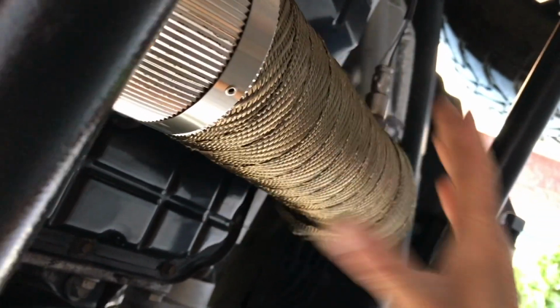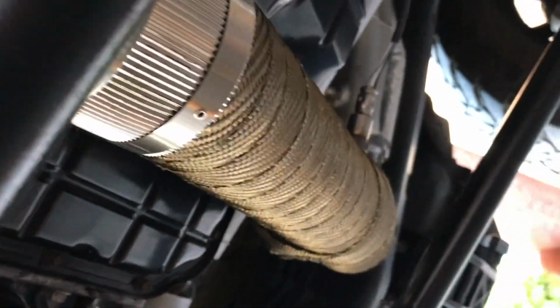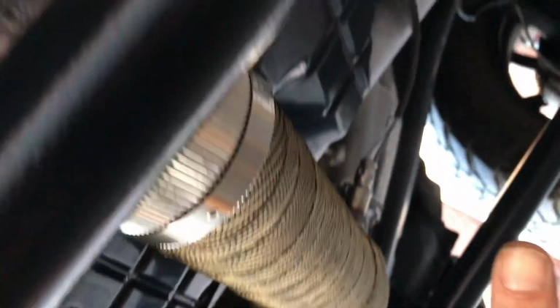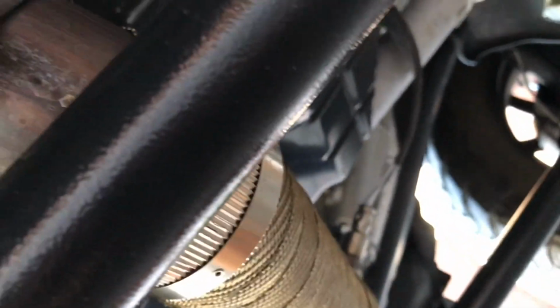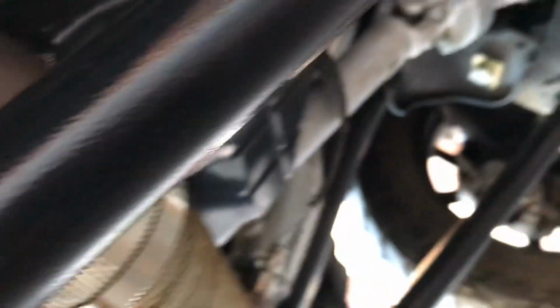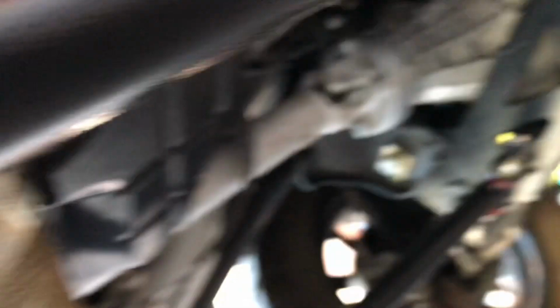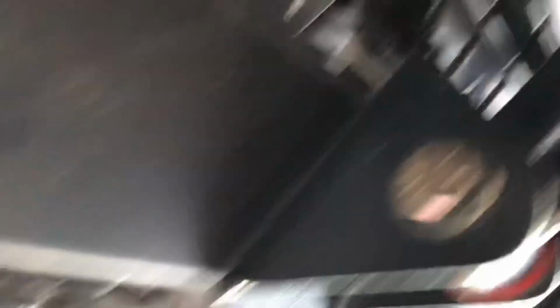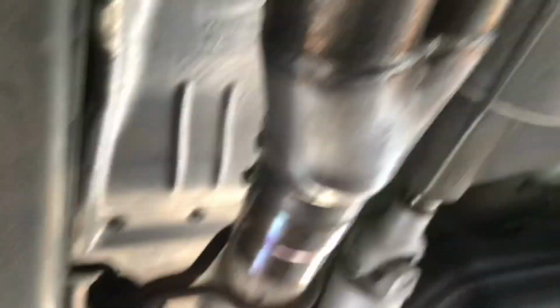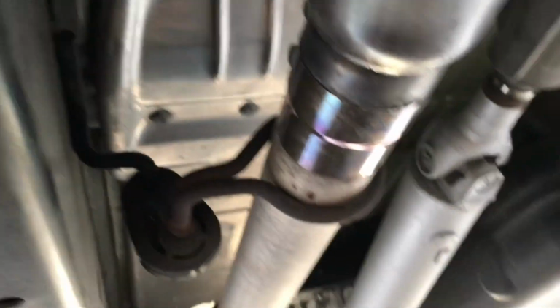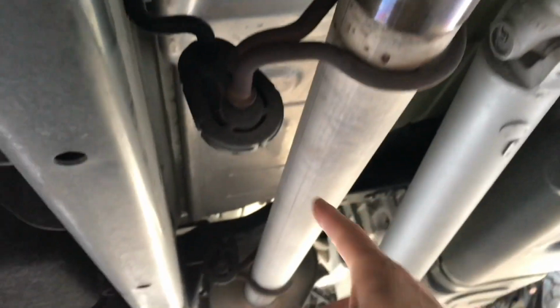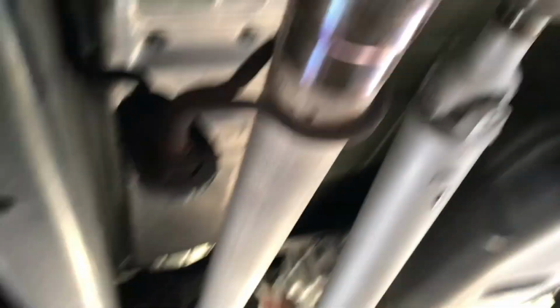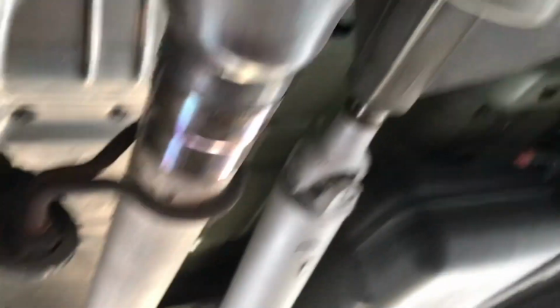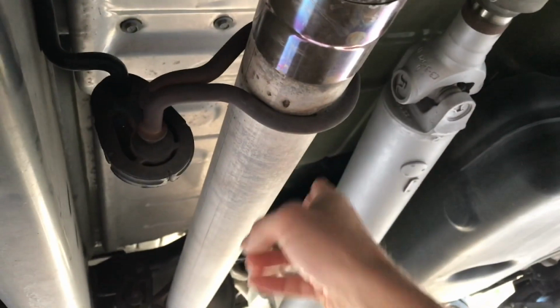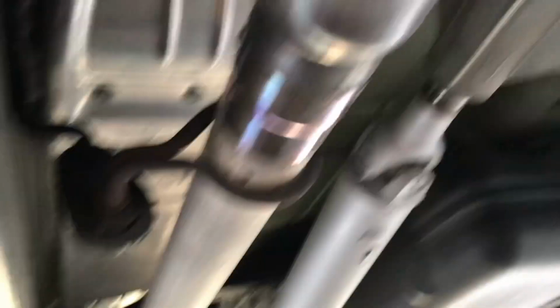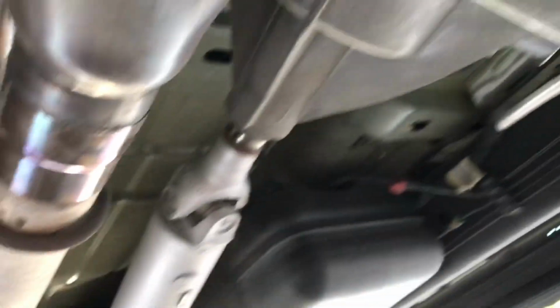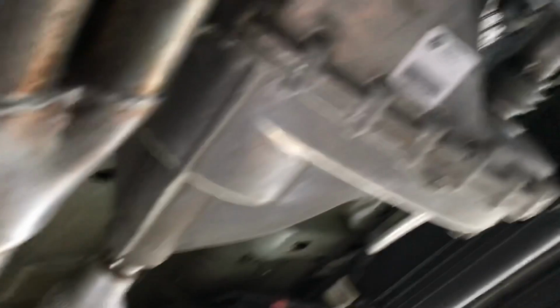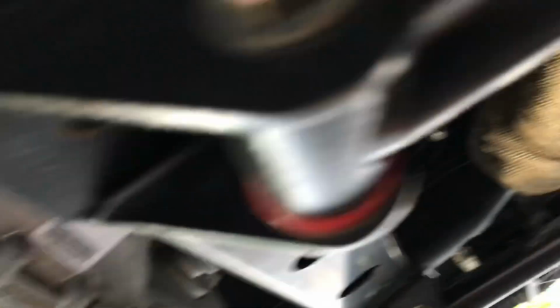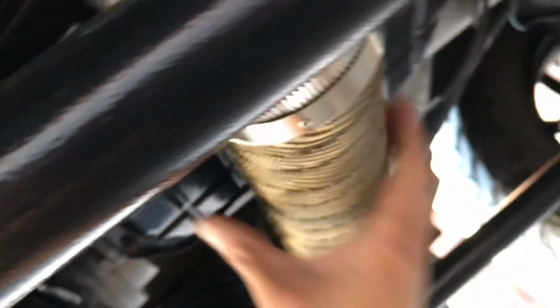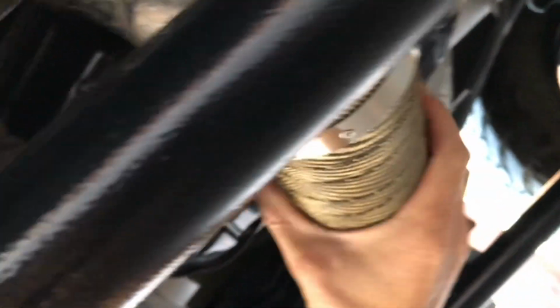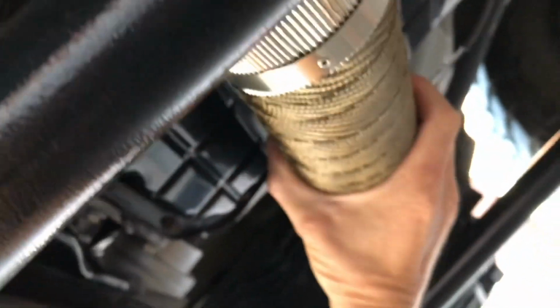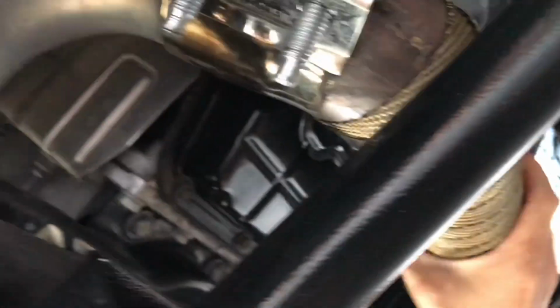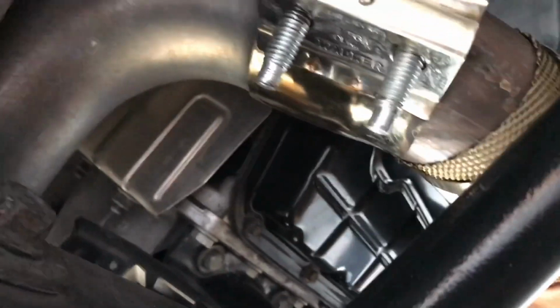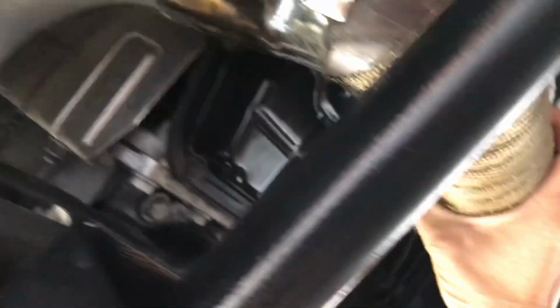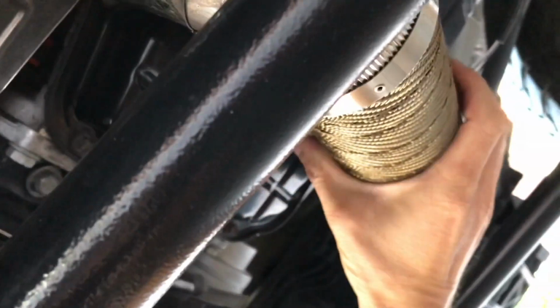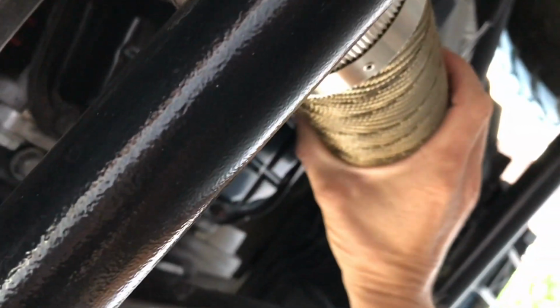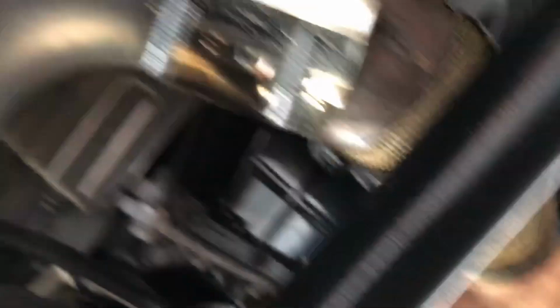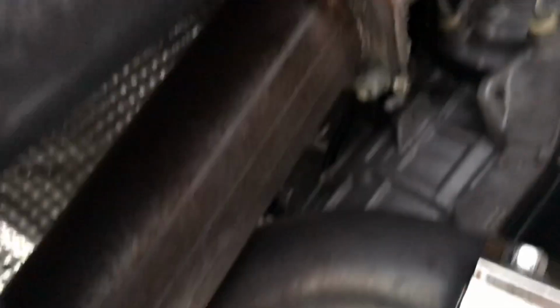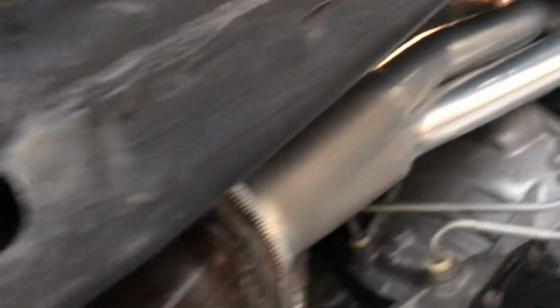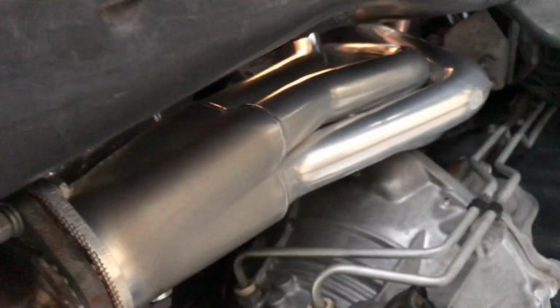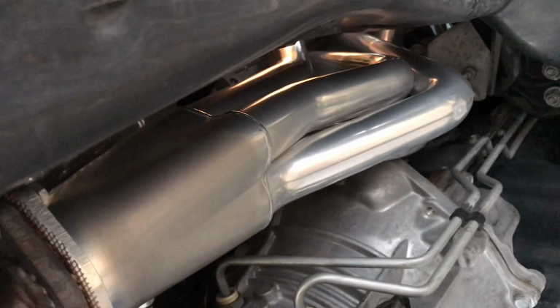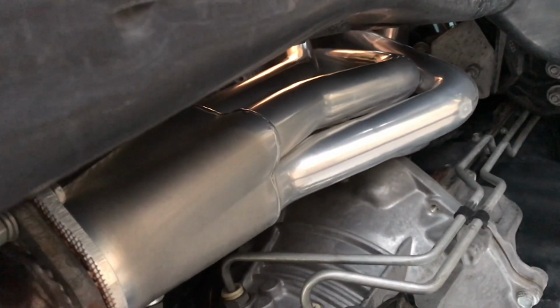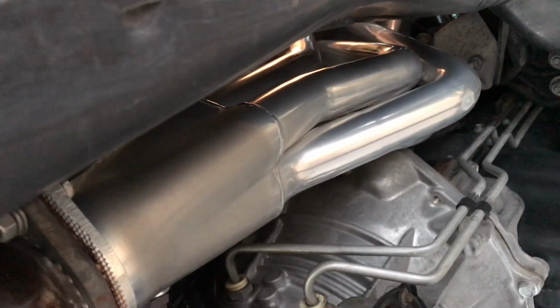I can grab the wrapped section — I would not touch any other part of my exhaust, not even downstream. The ceramic headers are hot, oh they are hot. But the wrapped section I could touch. That's how well it works. This was supposed to be a quick video.